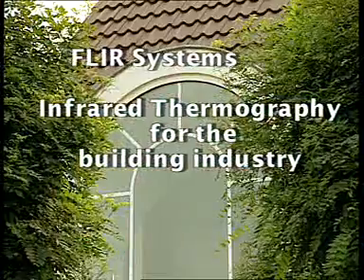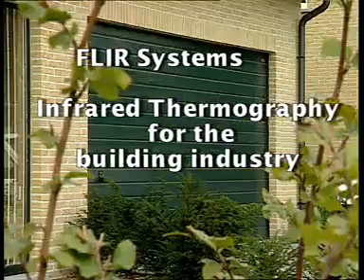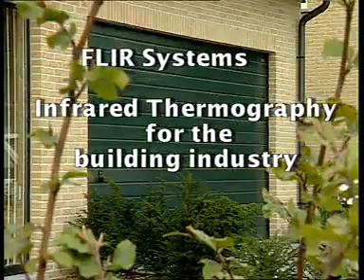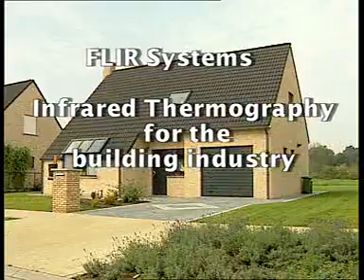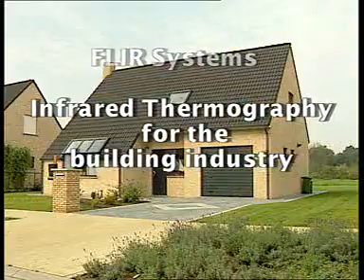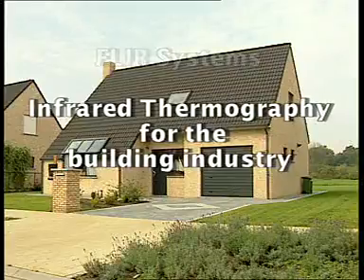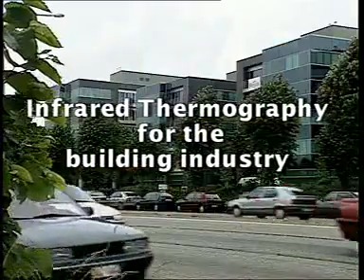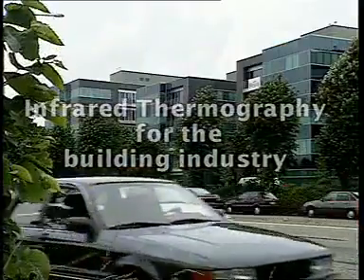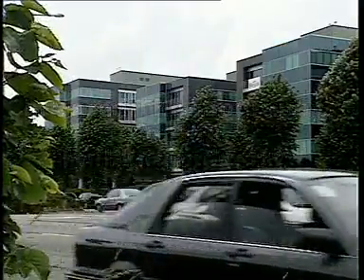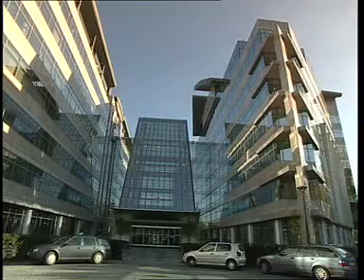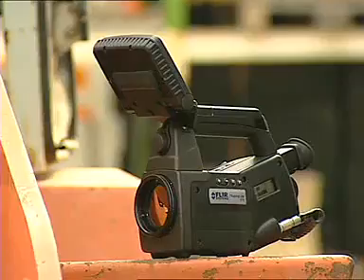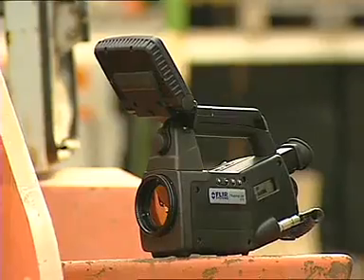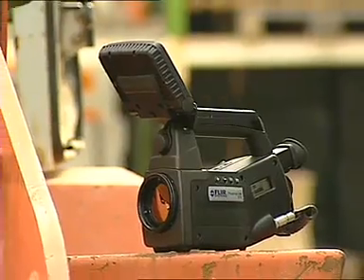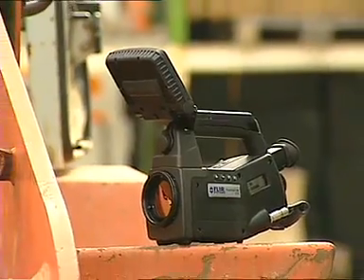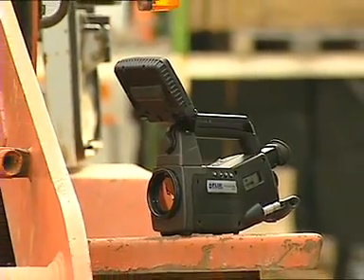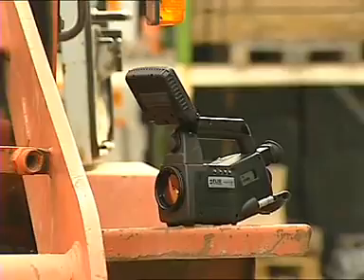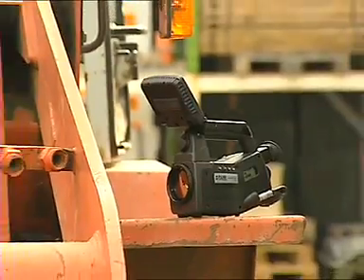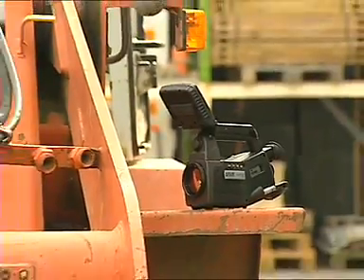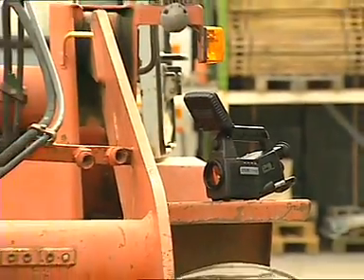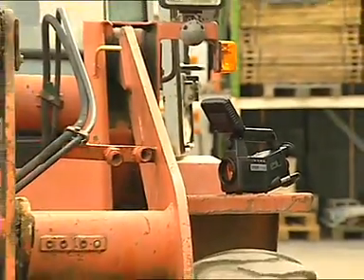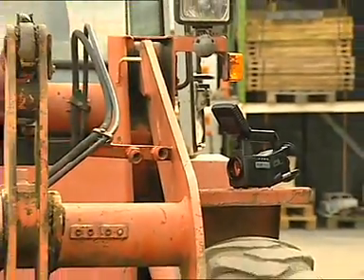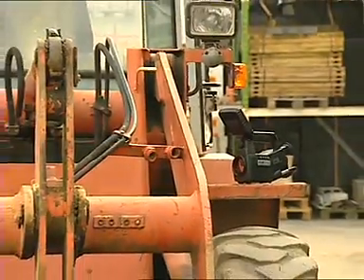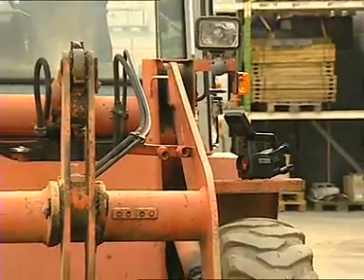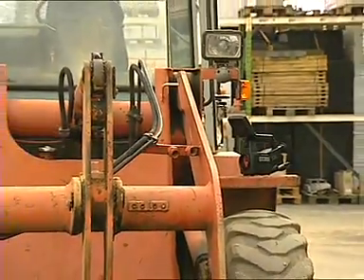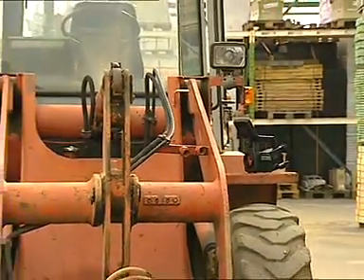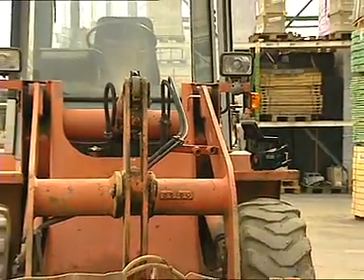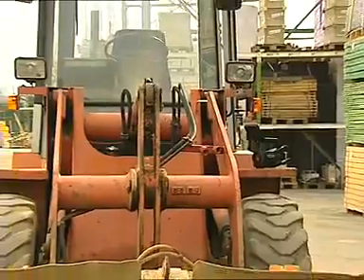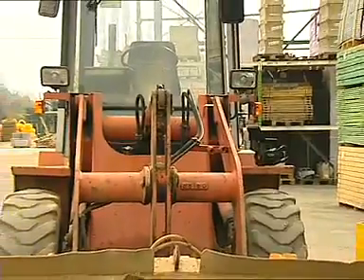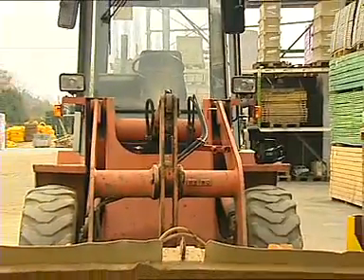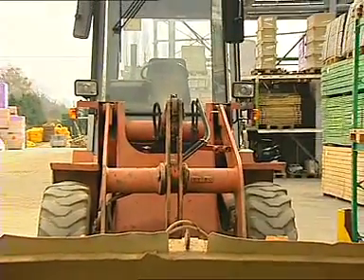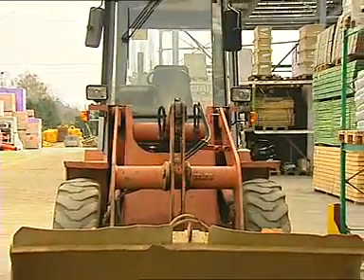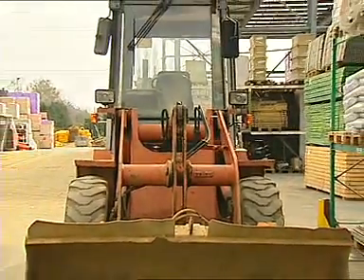Infrared is a powerful and non-invasive technique used to monitor the condition of buildings. To meet the specific needs of the demanding building industry, FLIR Systems teamed up with professional and experienced building inspectors to develop the Thermacam B-Series.